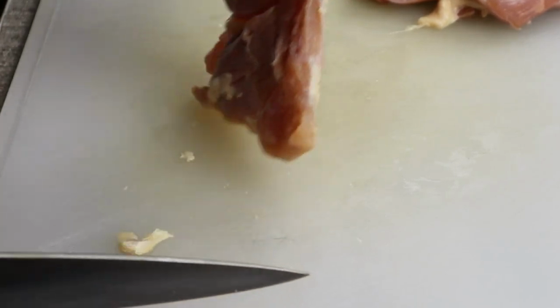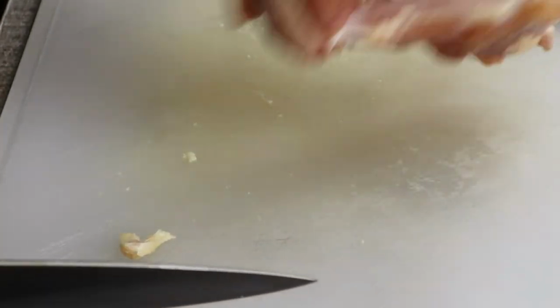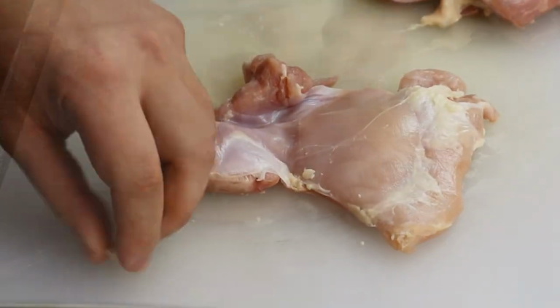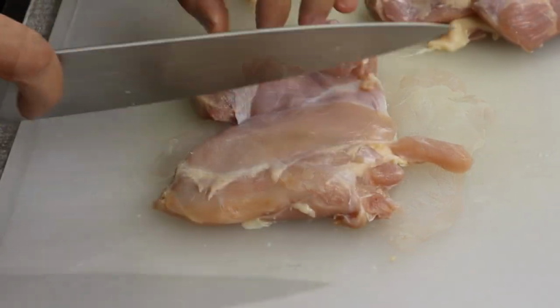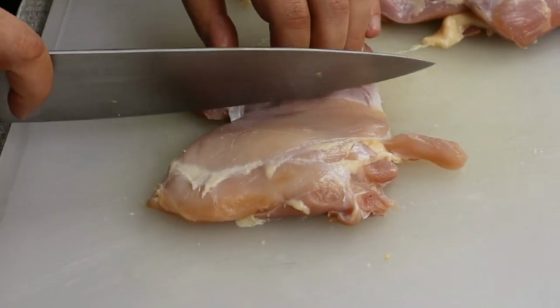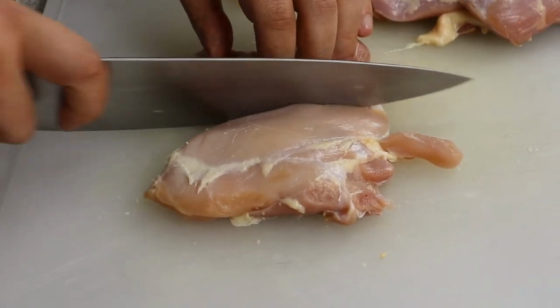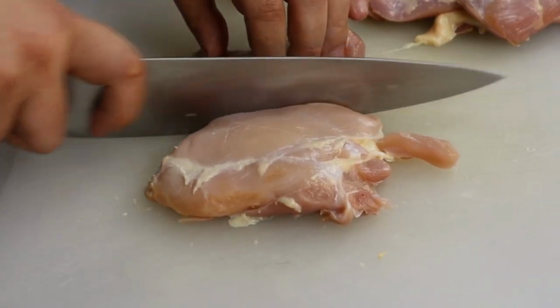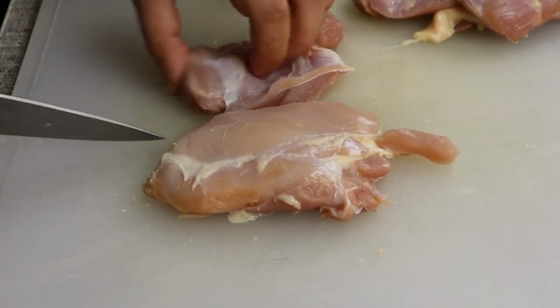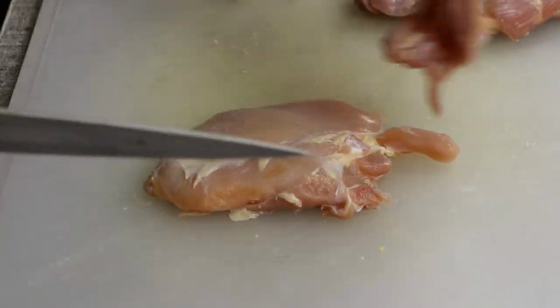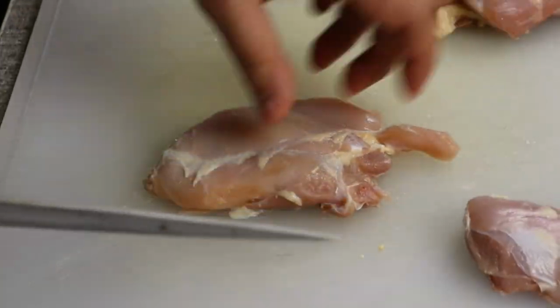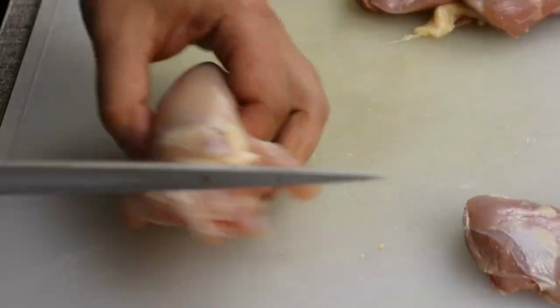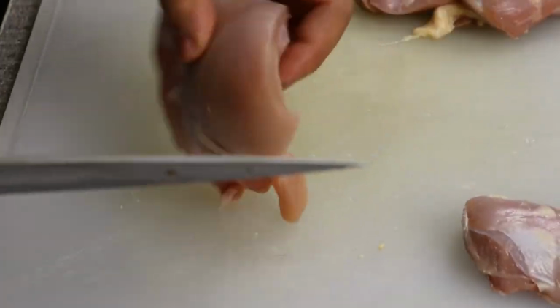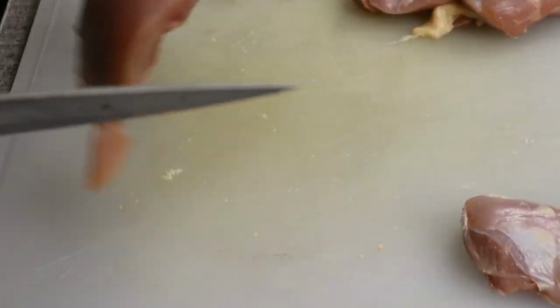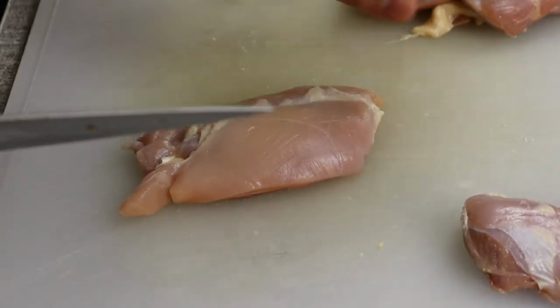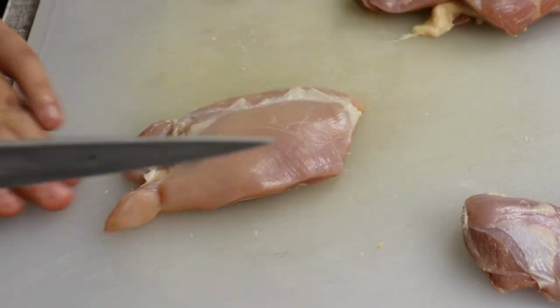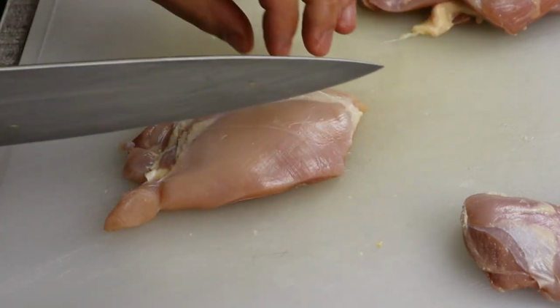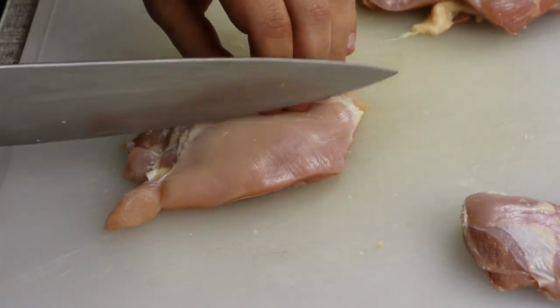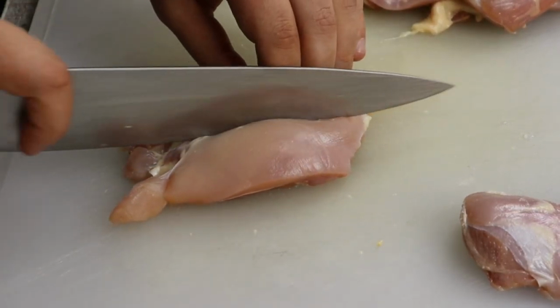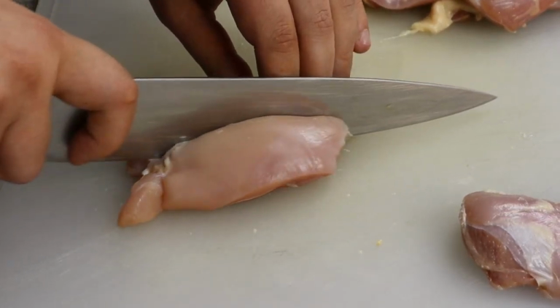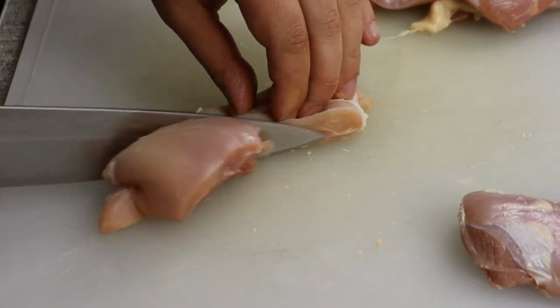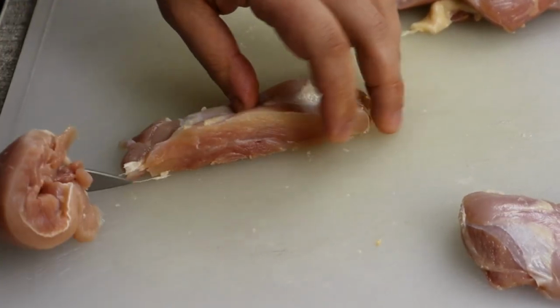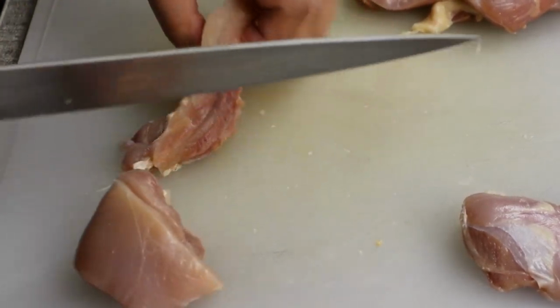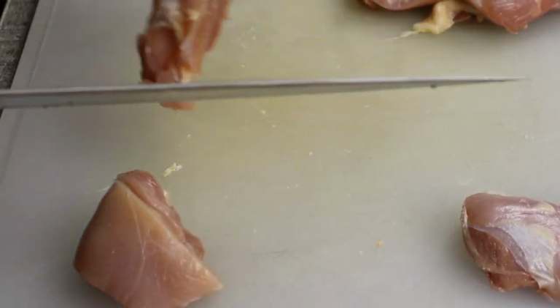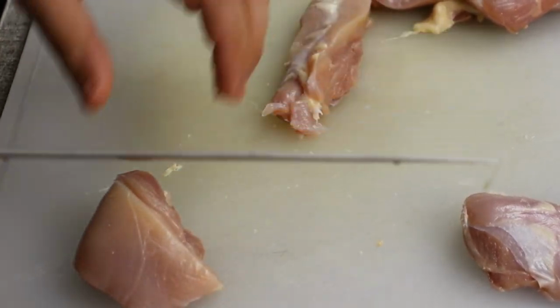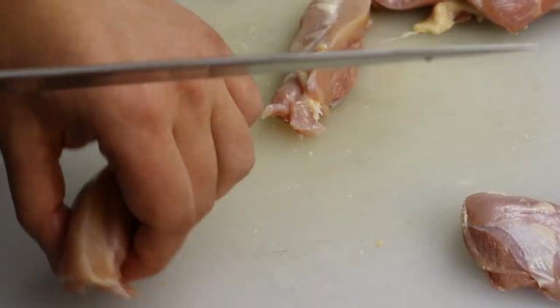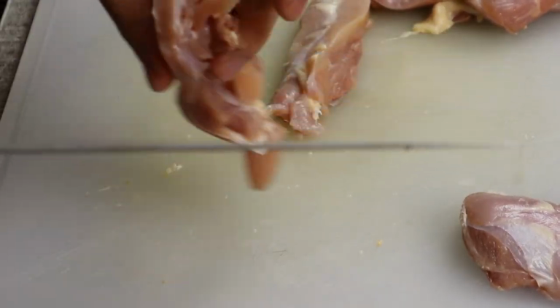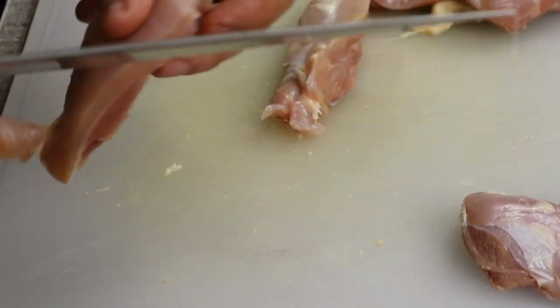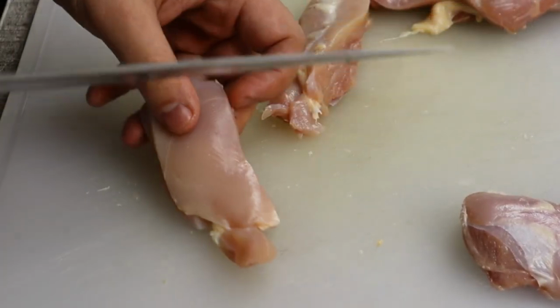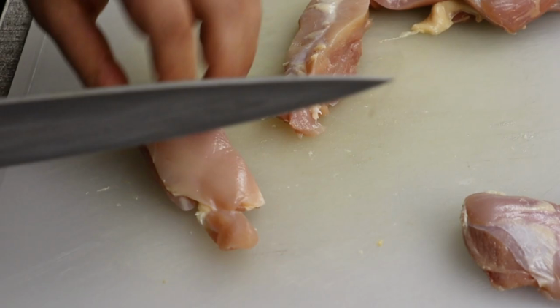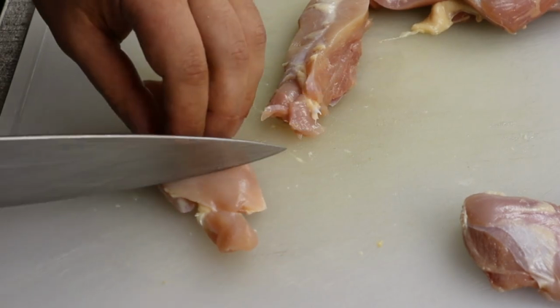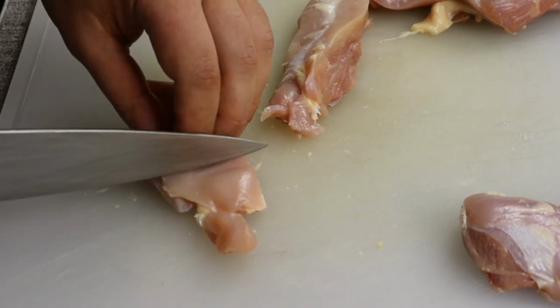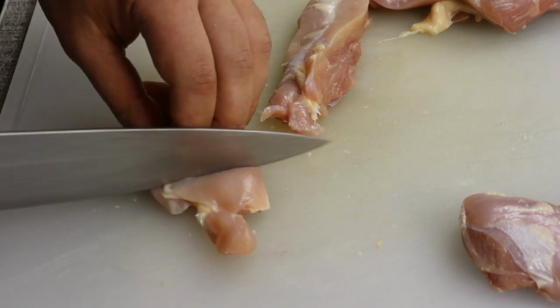Cut the chicken into bite-sized pieces, approximately one inch. For General Tso's chicken, the best way to go is dark meat, which is chicken thighs.